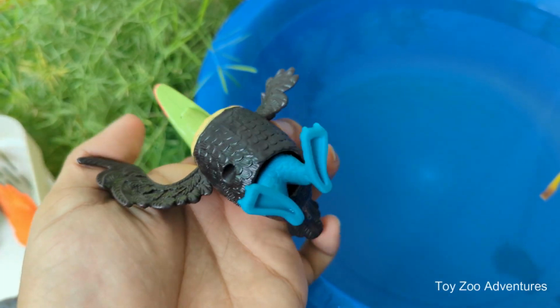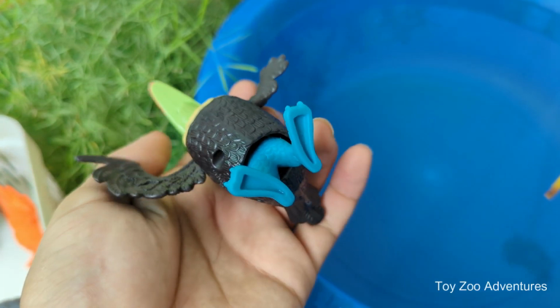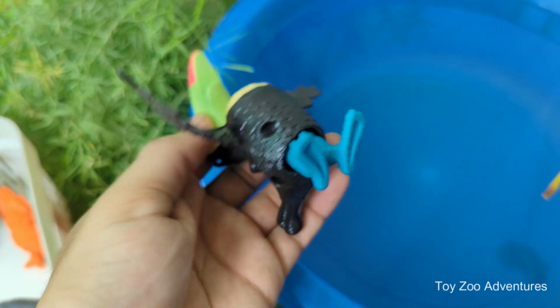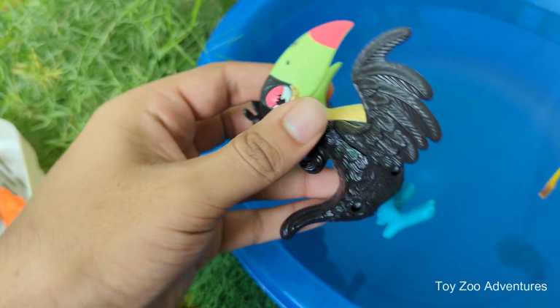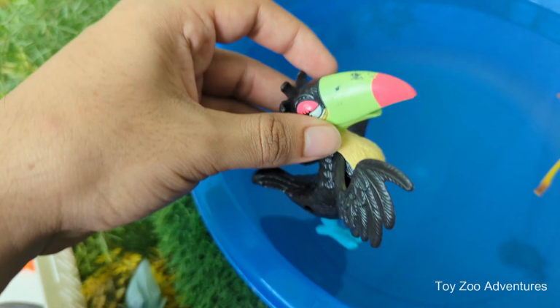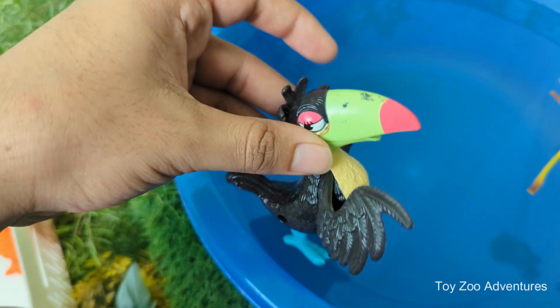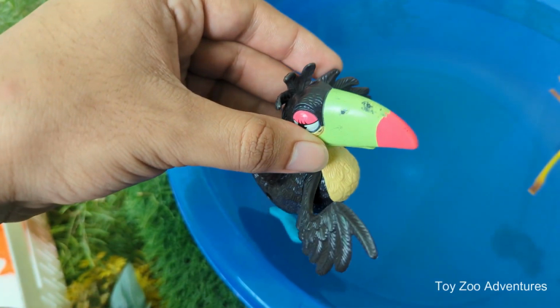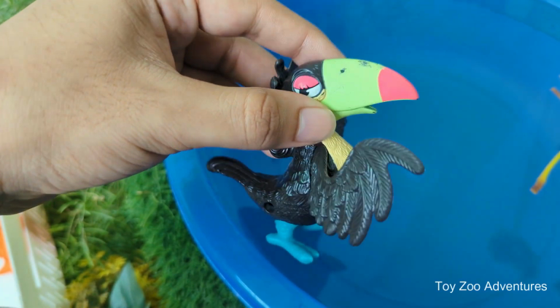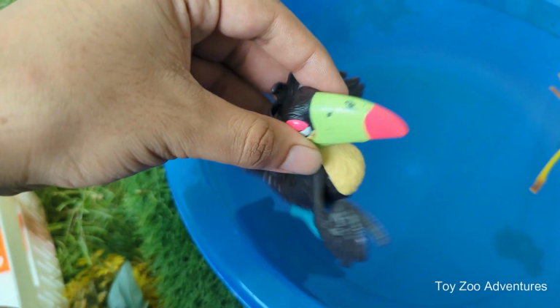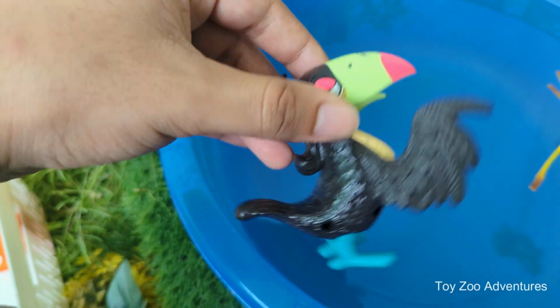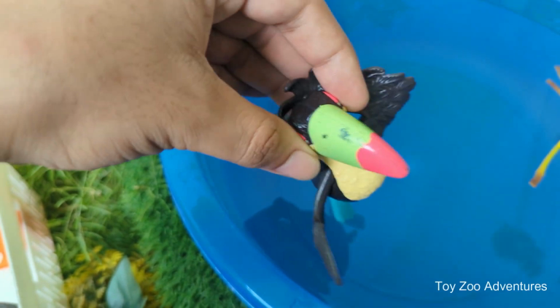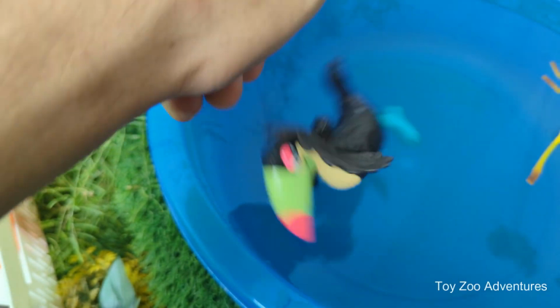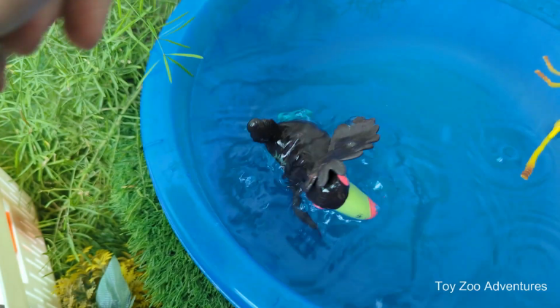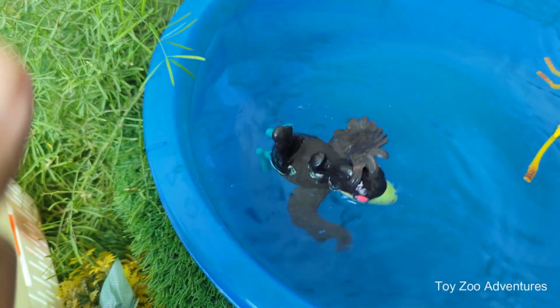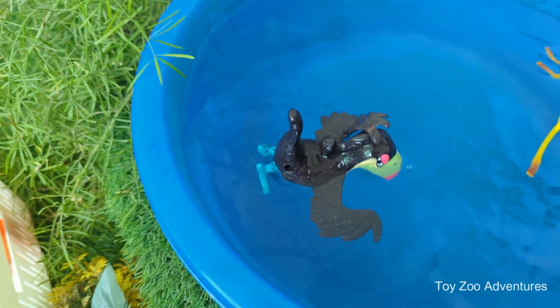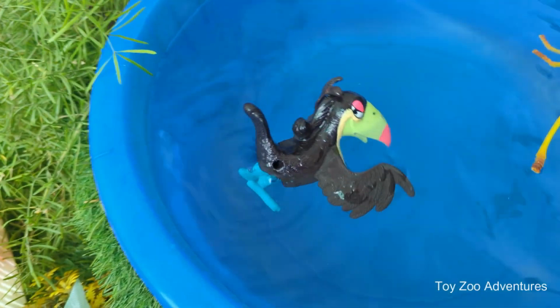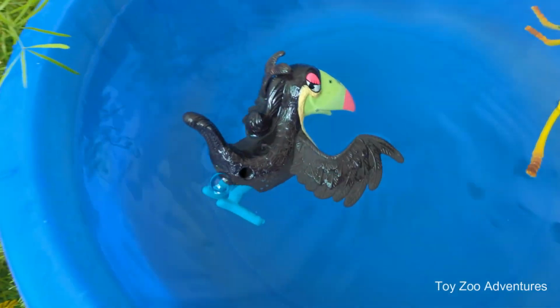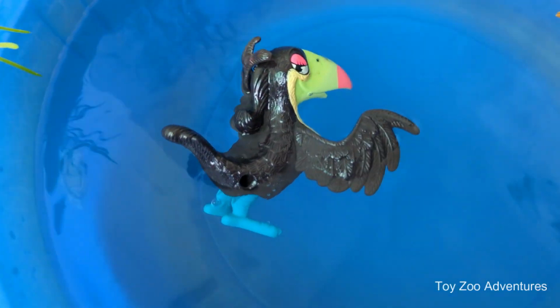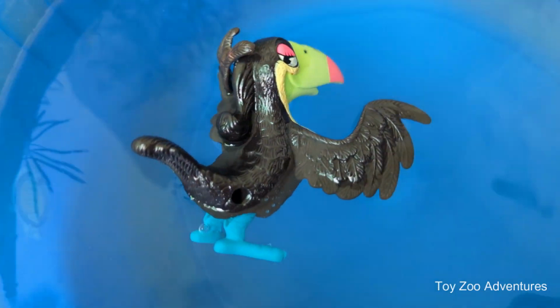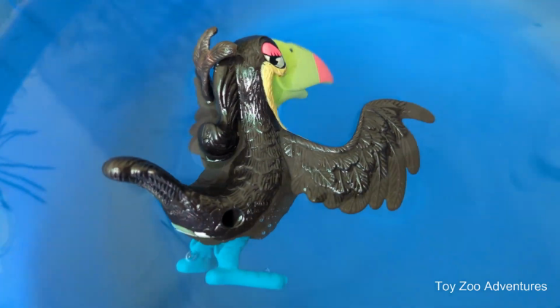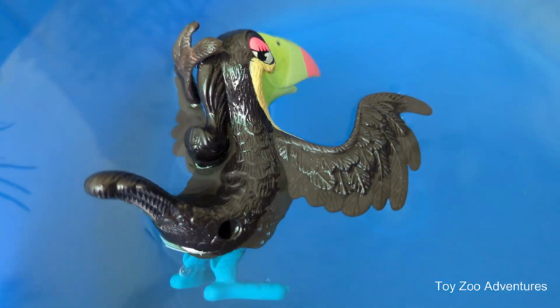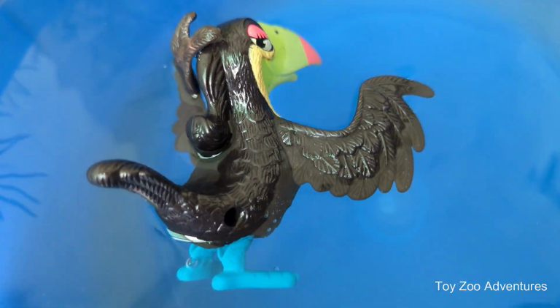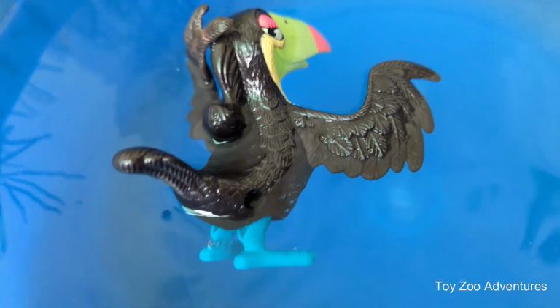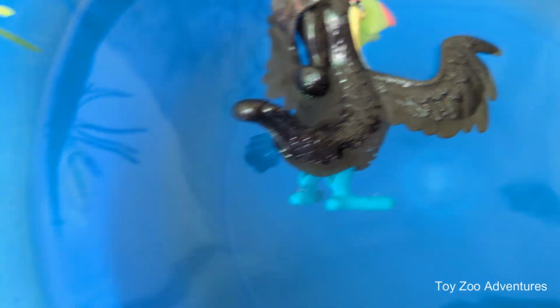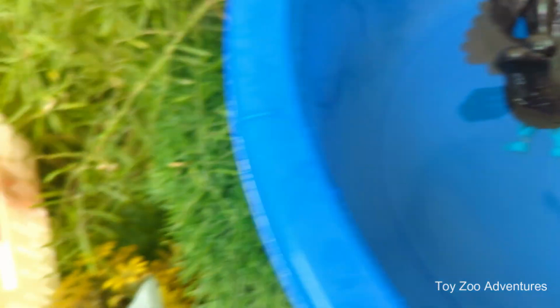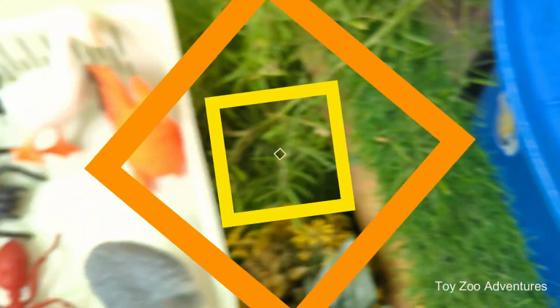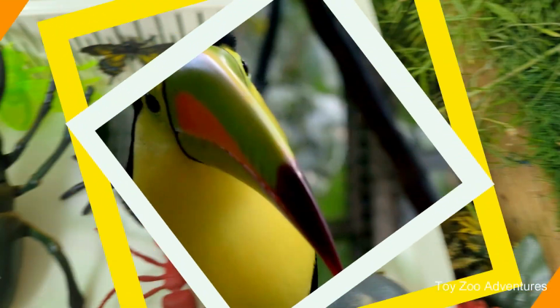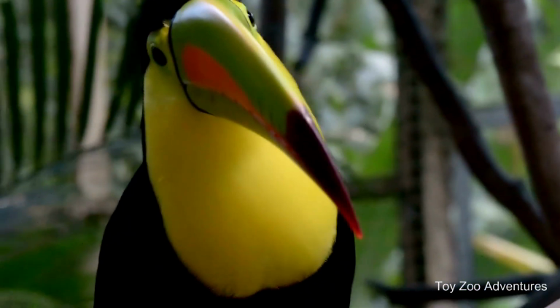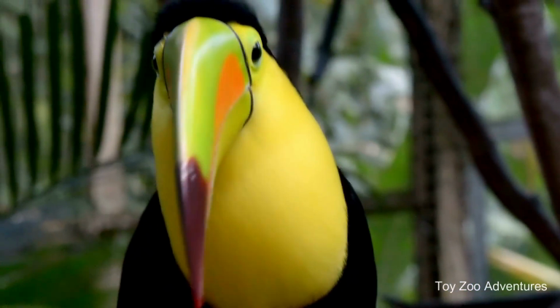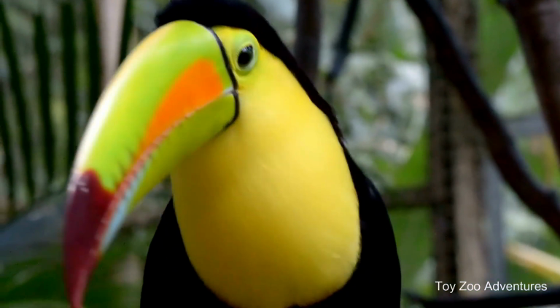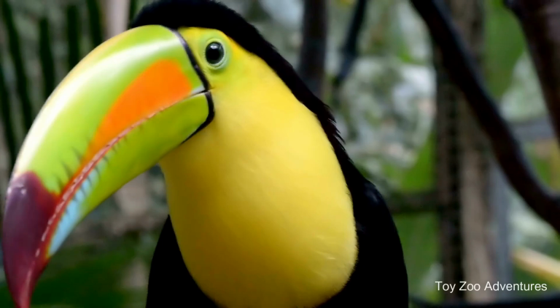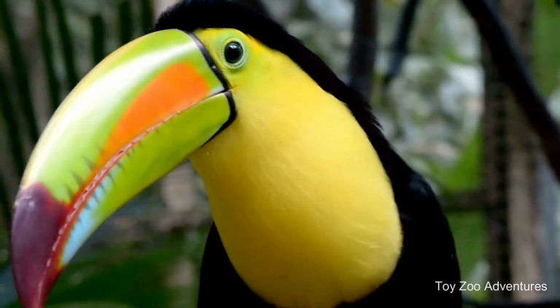The toucan's bill isn't just for reaching fruit. It helps with temperature control, acting like a radiator, as well as defense and even courtship displays.